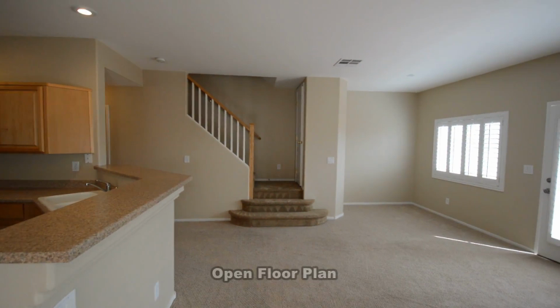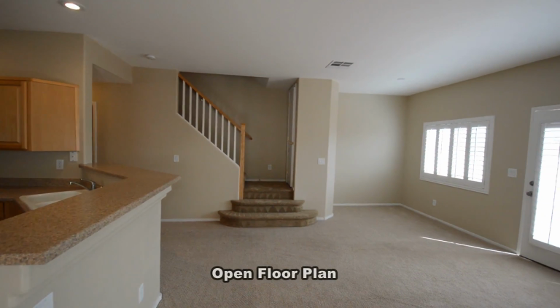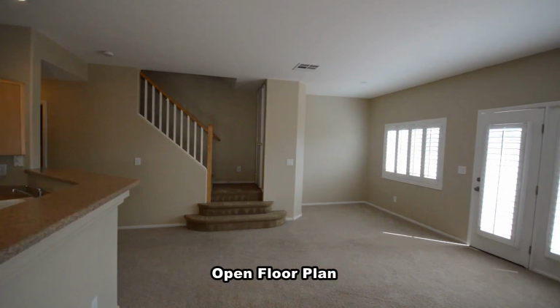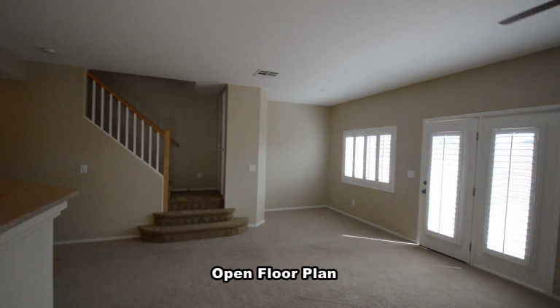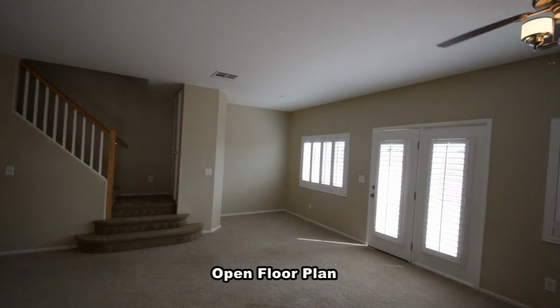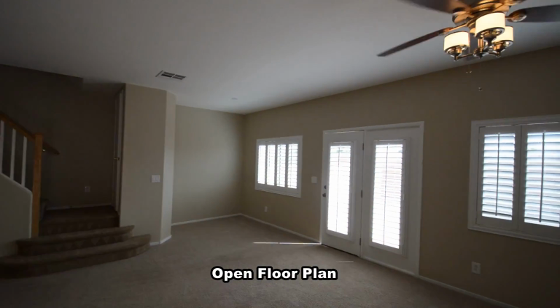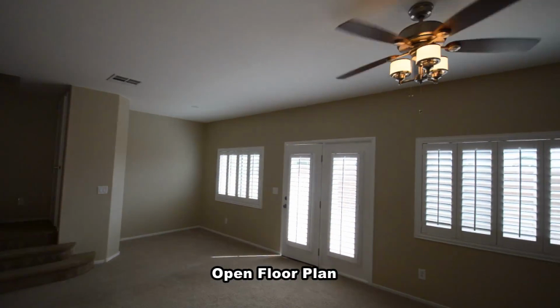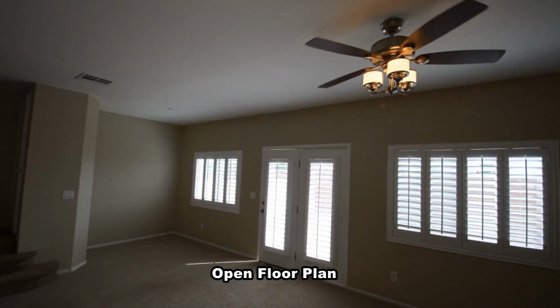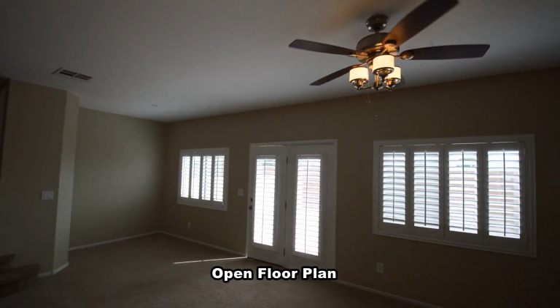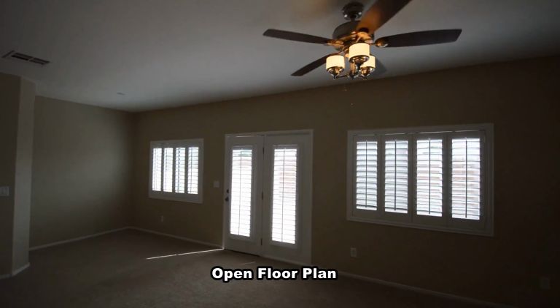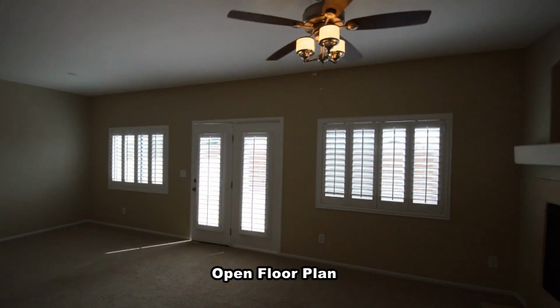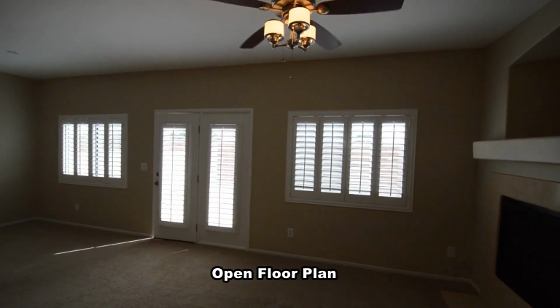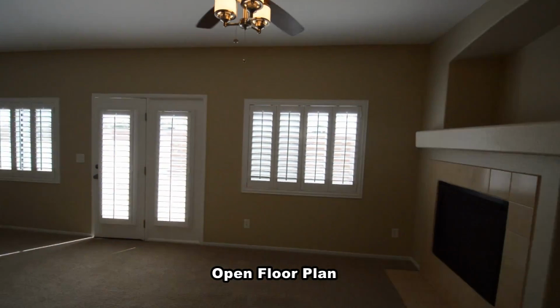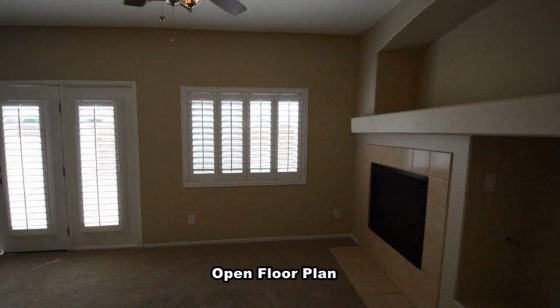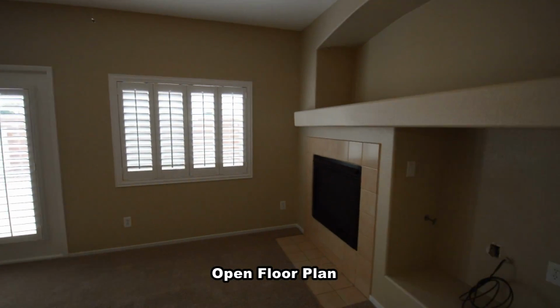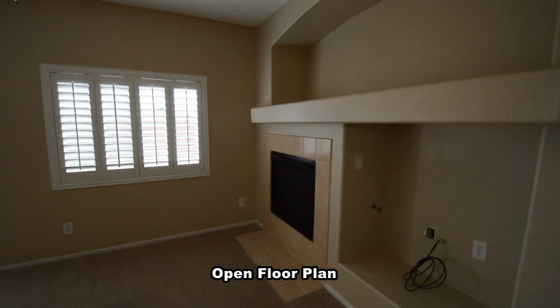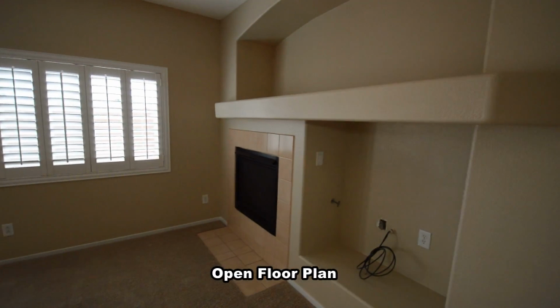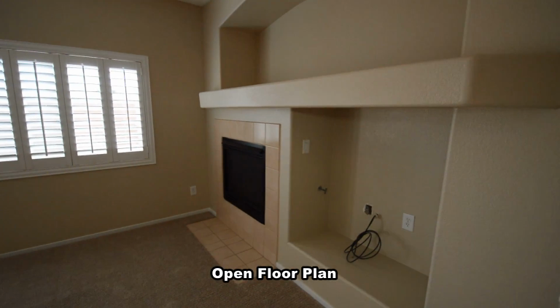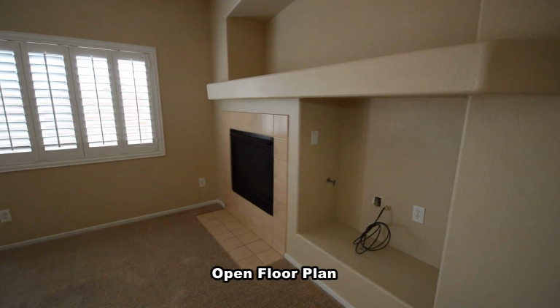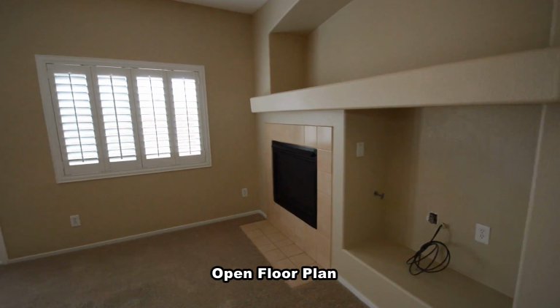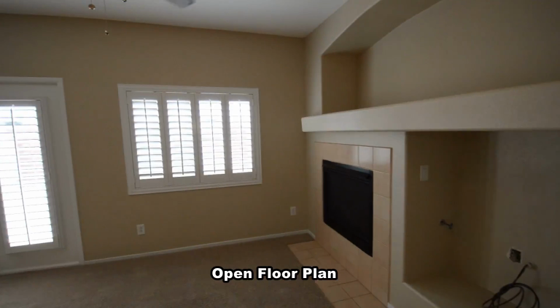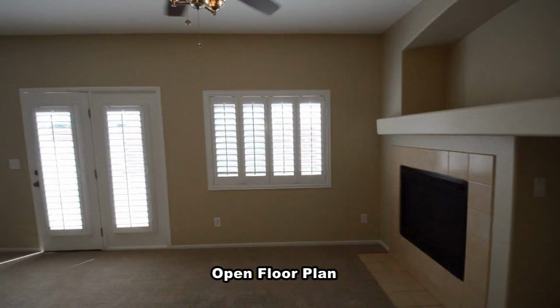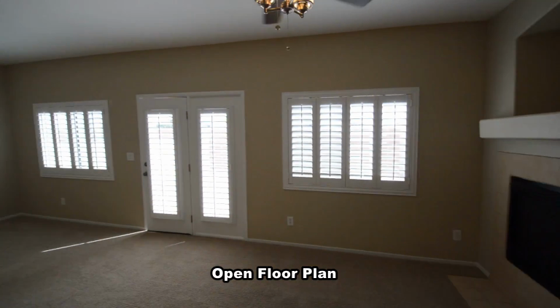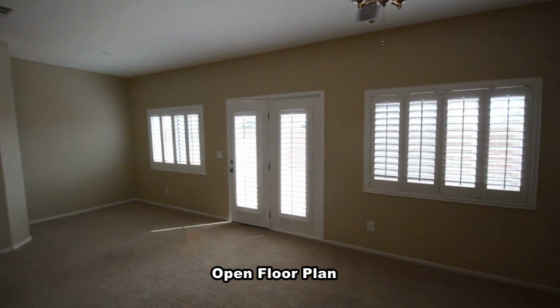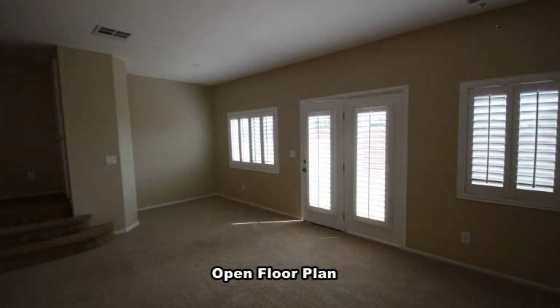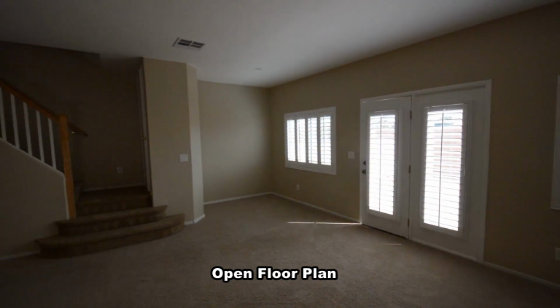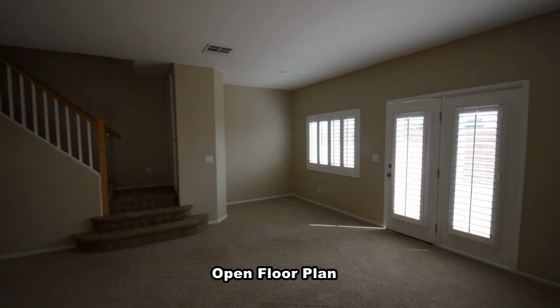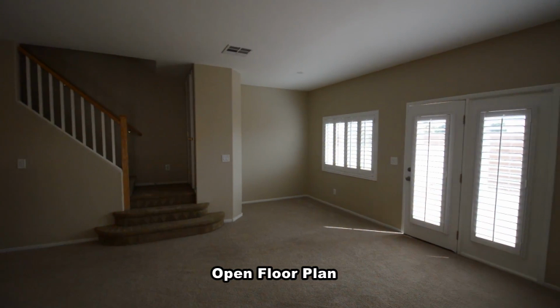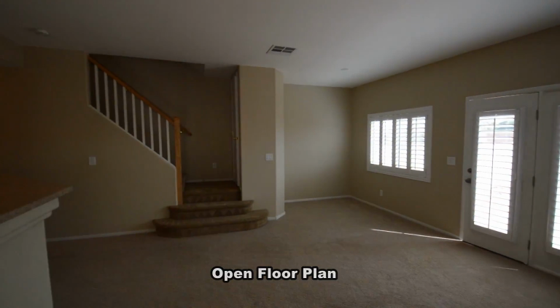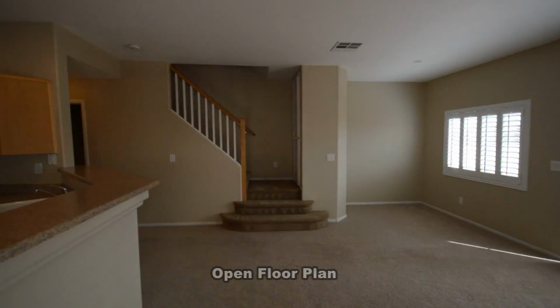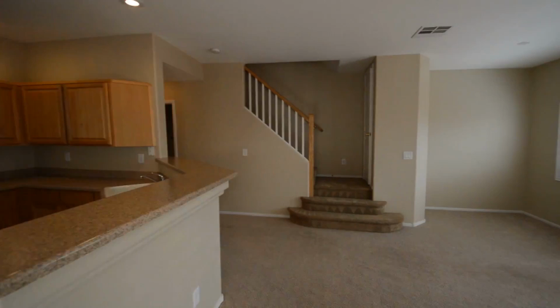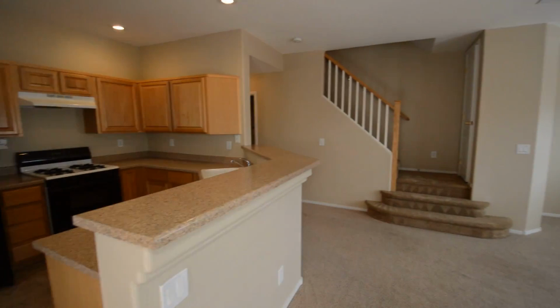The home features an open floor plan with carpet floors, window coverings, fresh paint, and is ready for immediate move-in. The open floor plan features a ceiling fan with light, gas fireplace, and plantation shutters.